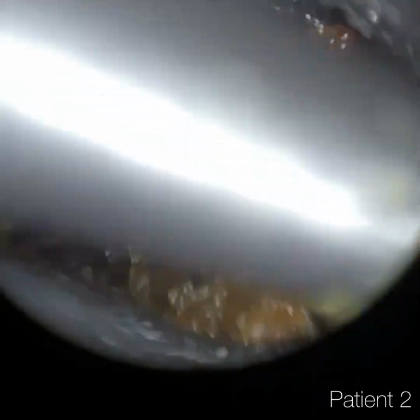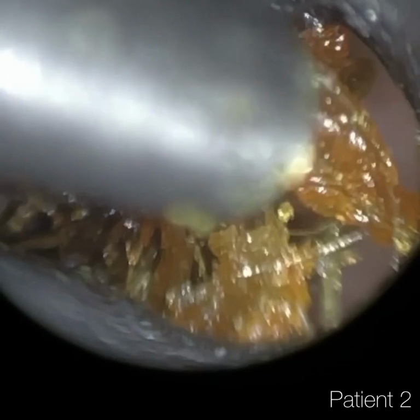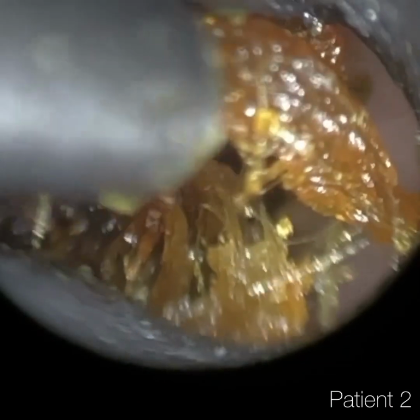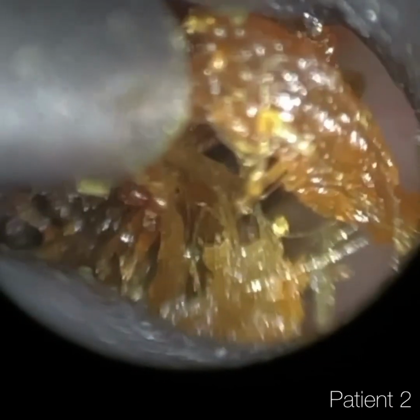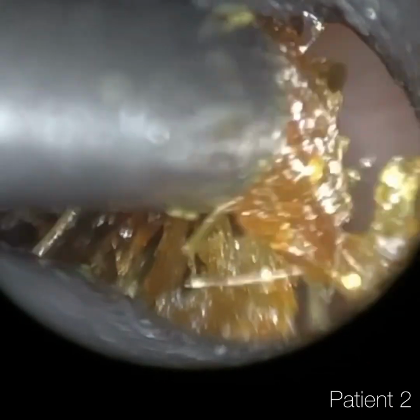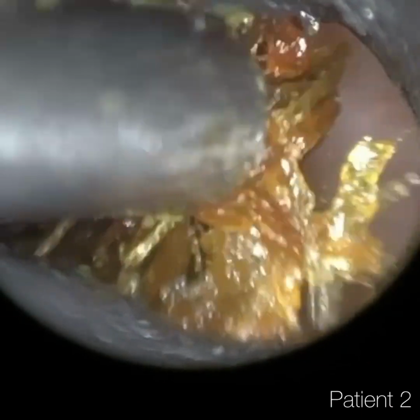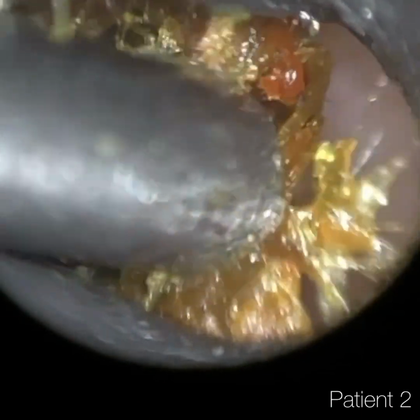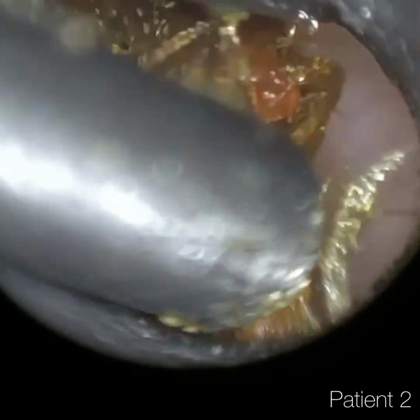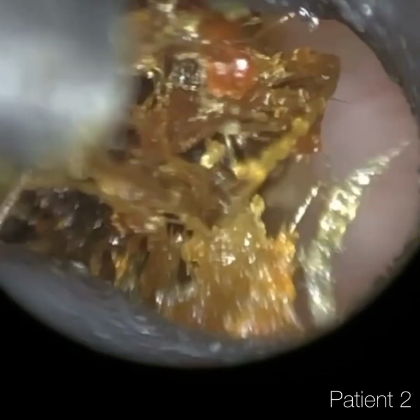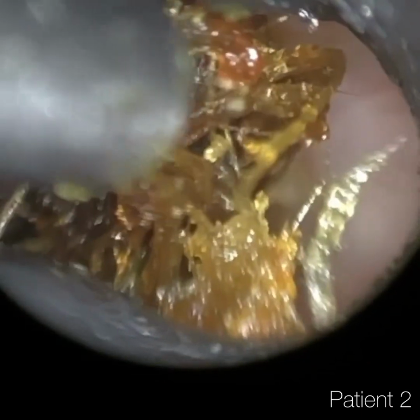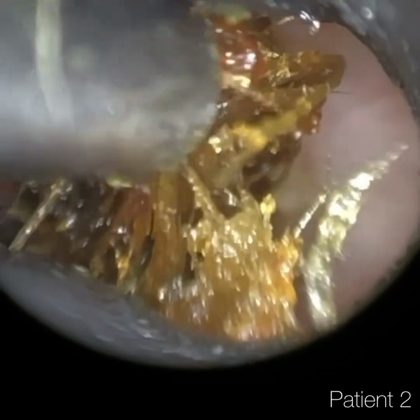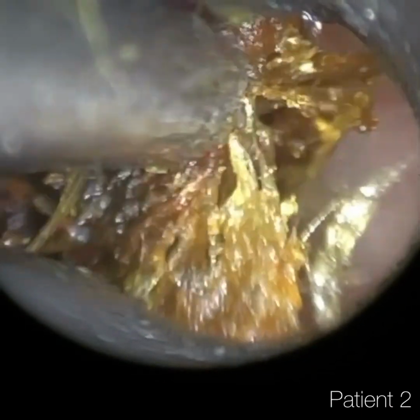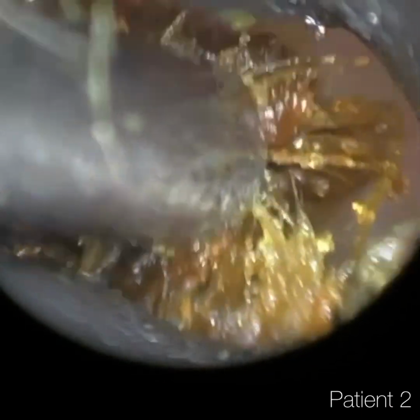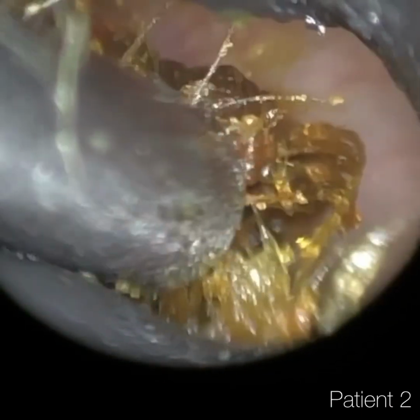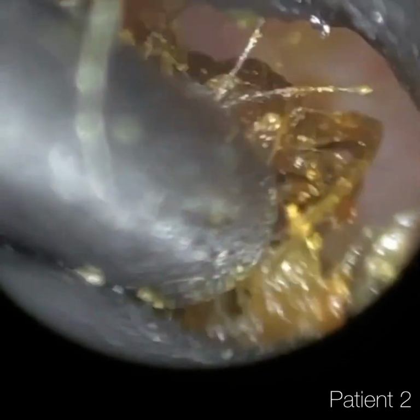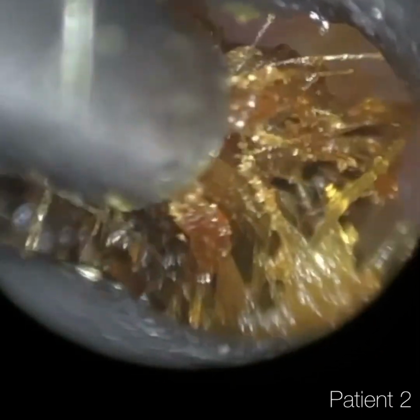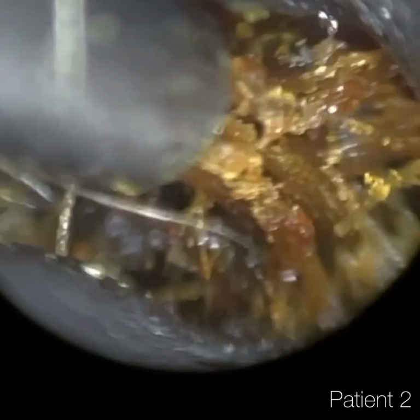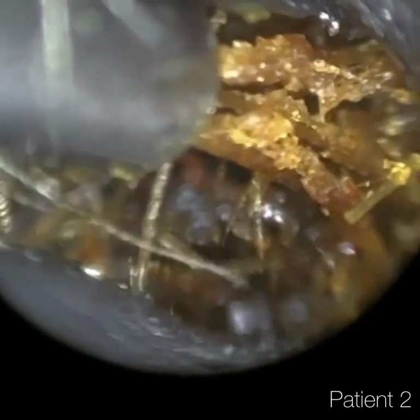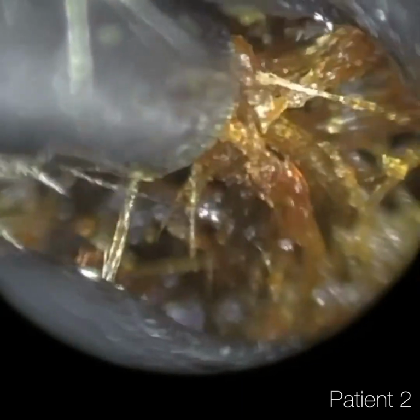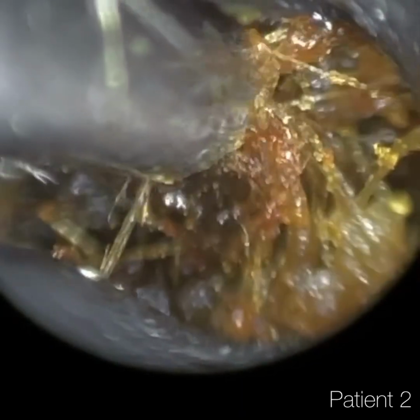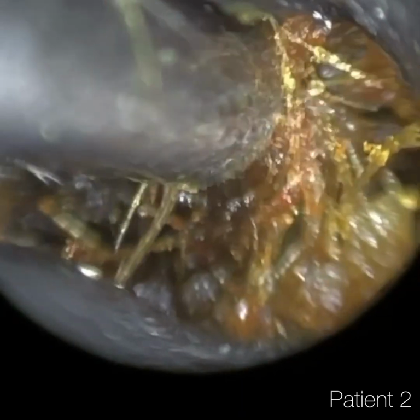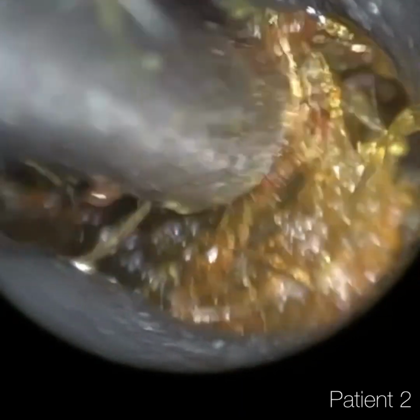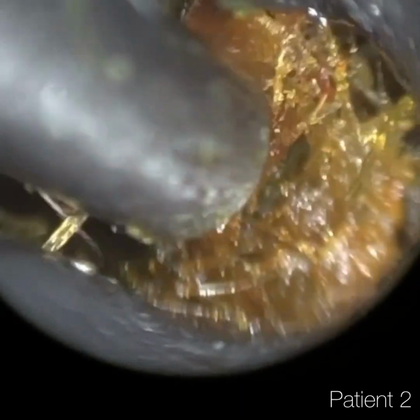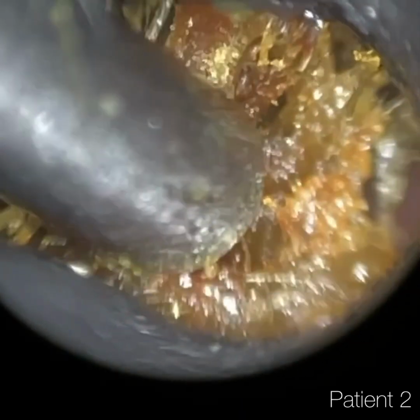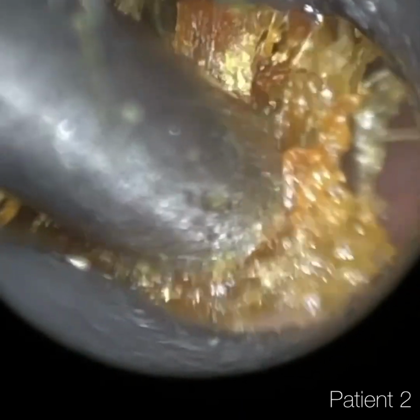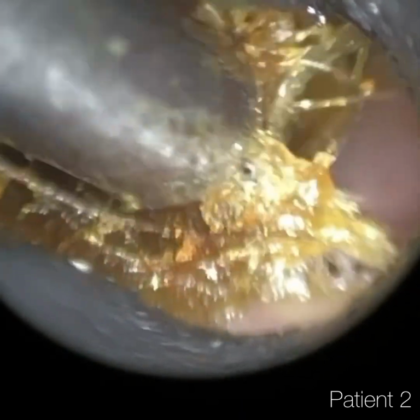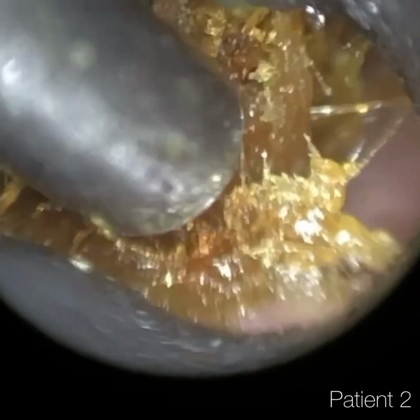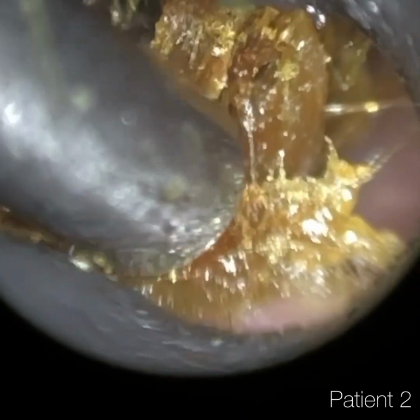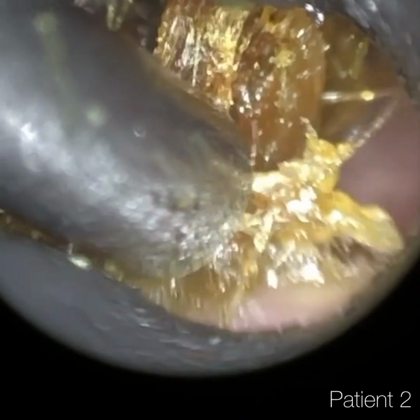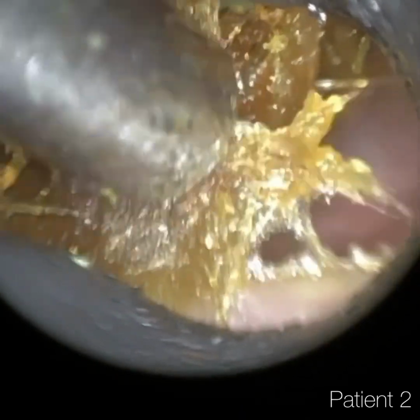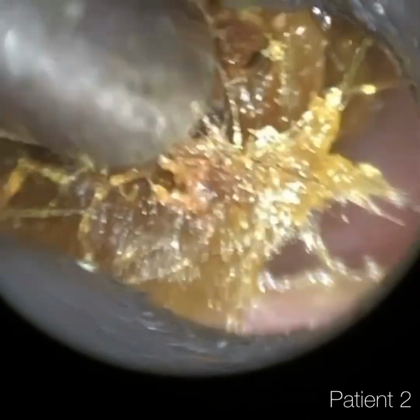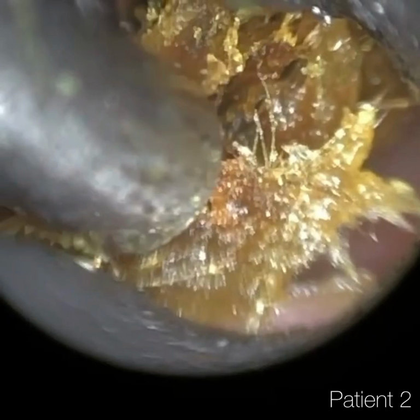So I just advise the patient to position some cotton wool — not to push it in the ear, but just to seal the entrance while they're trimming their ear hairs. And that should help.